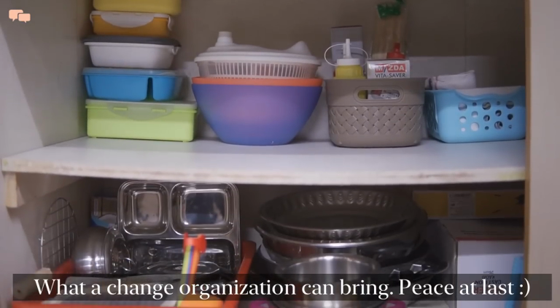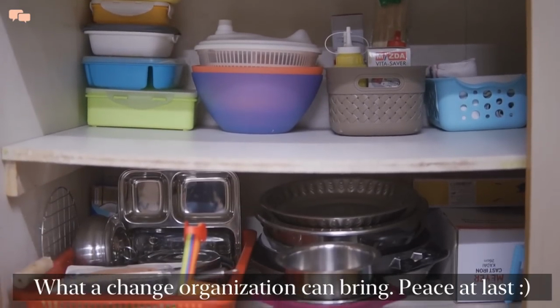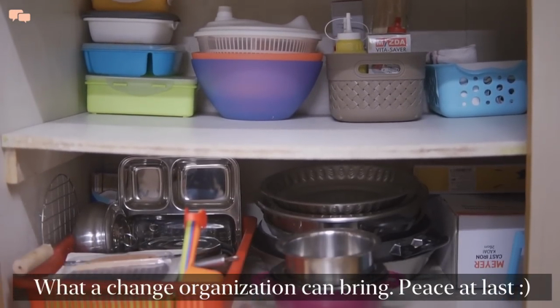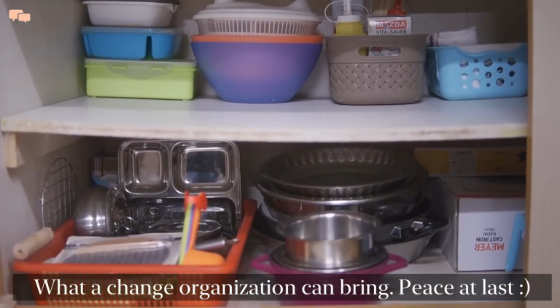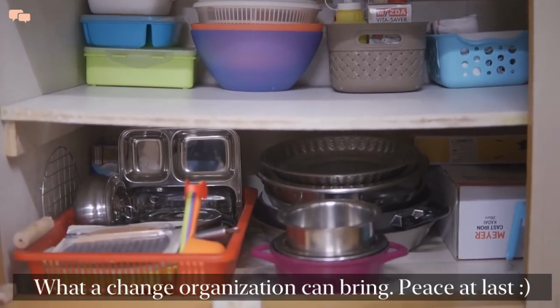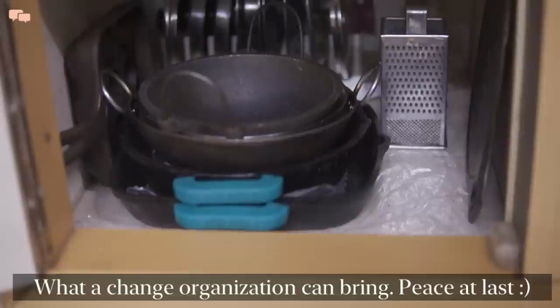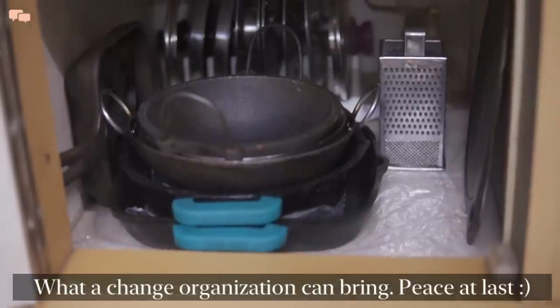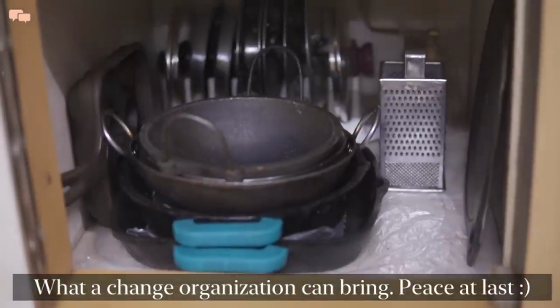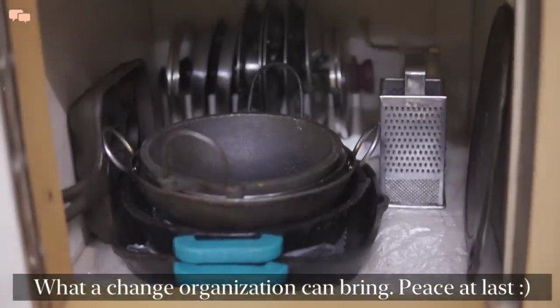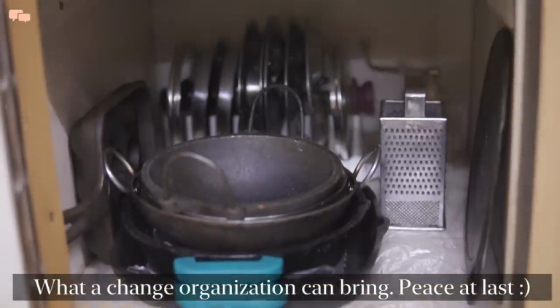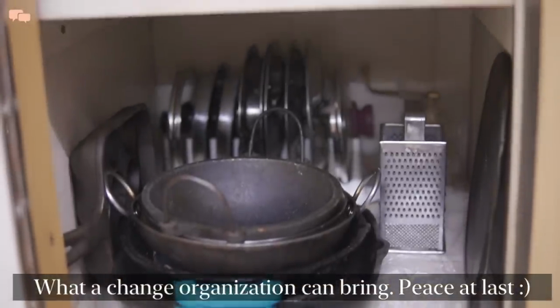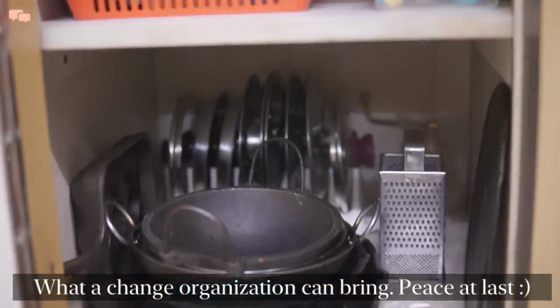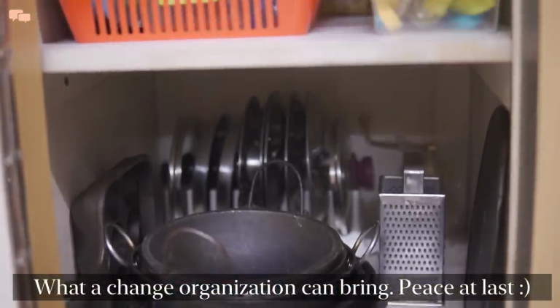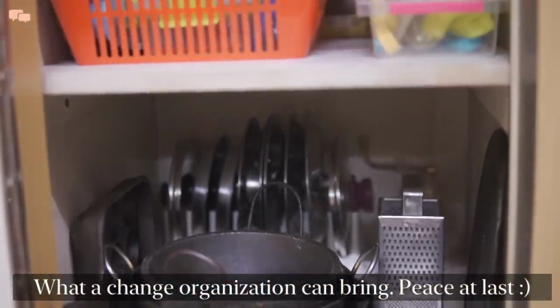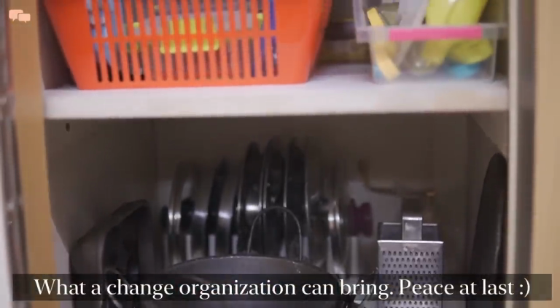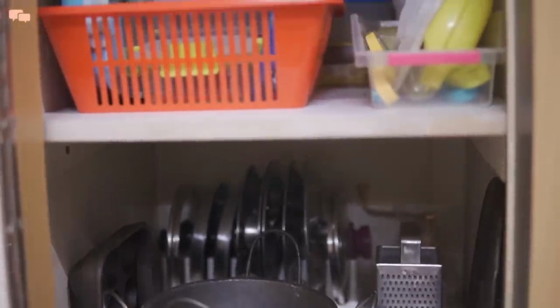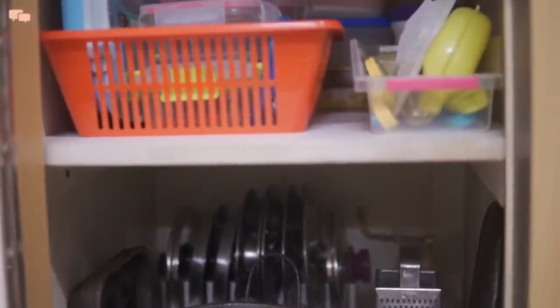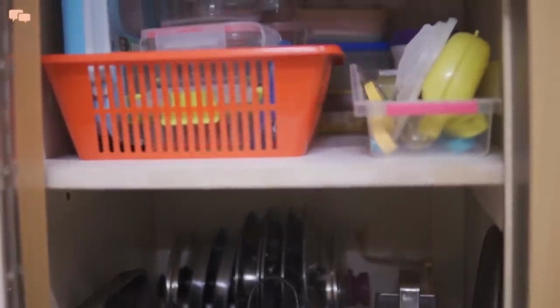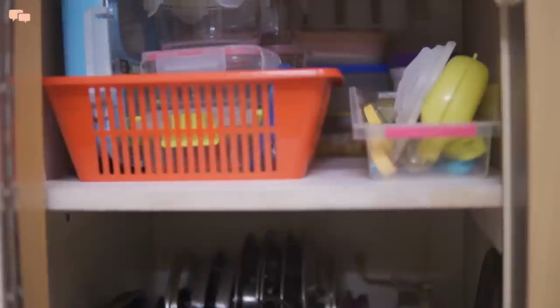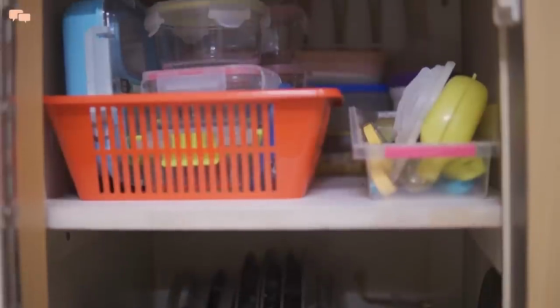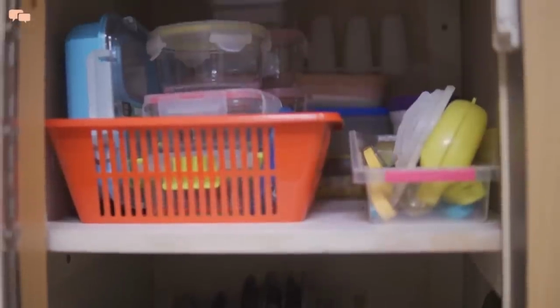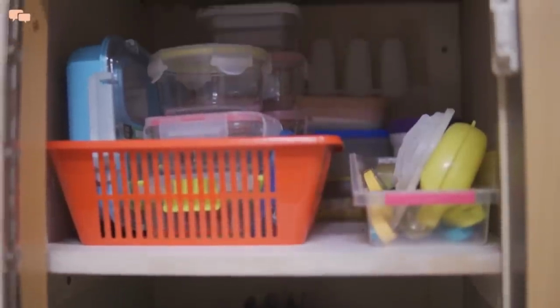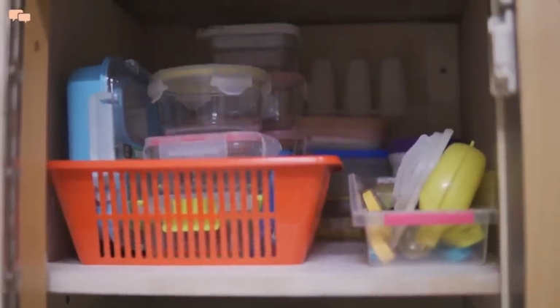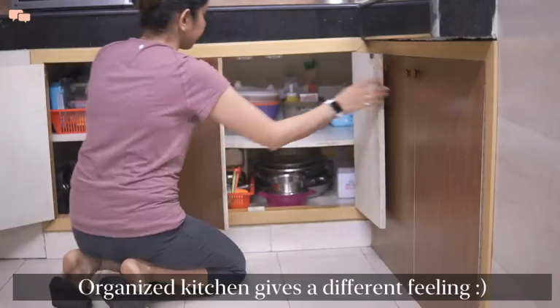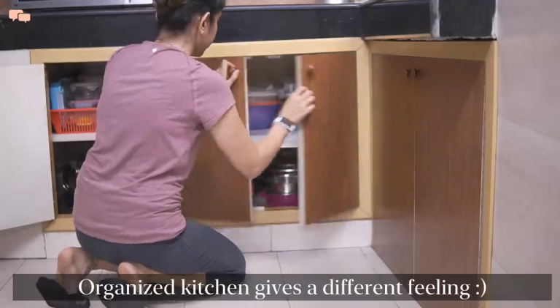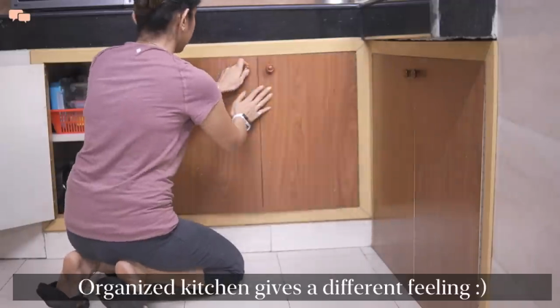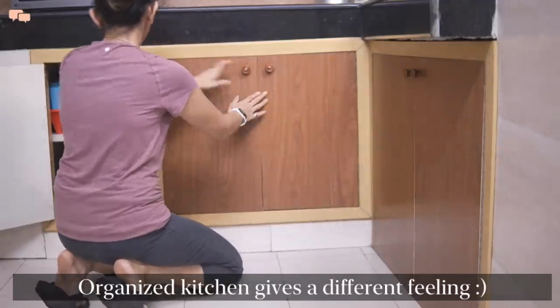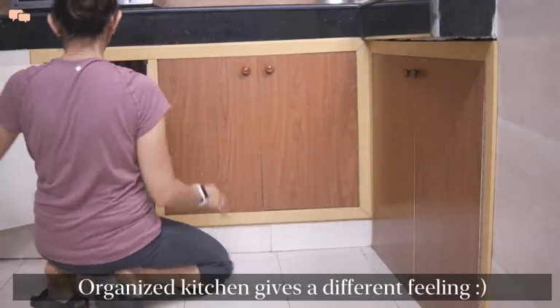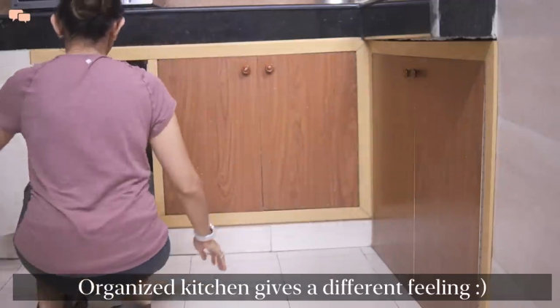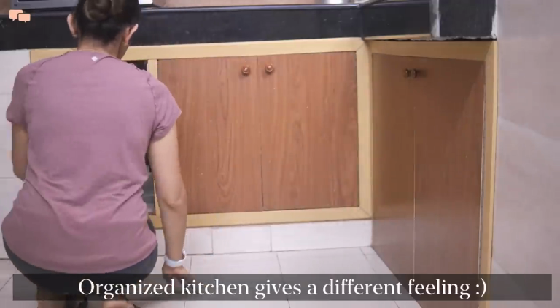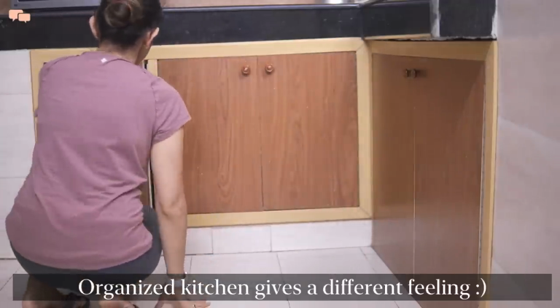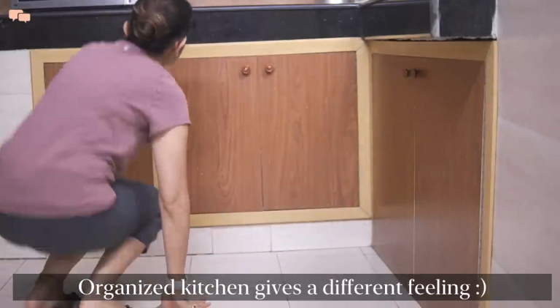I have a separate utensil rack for keeping regular plates, bowls, glasses, cooker, pan, tawa, etc. I was super happy to be done with it first thing in the morning.